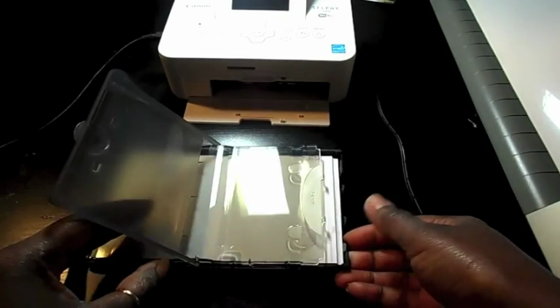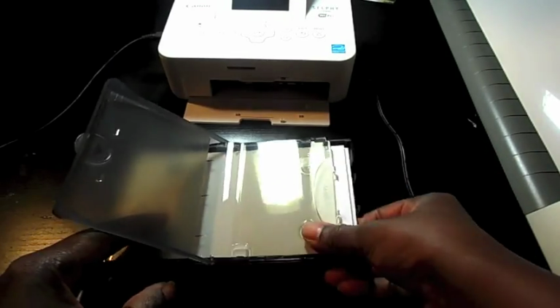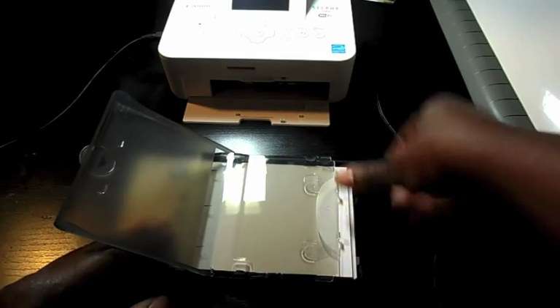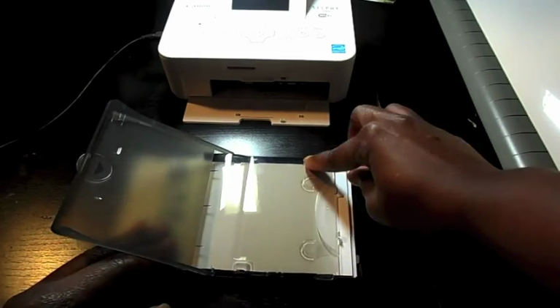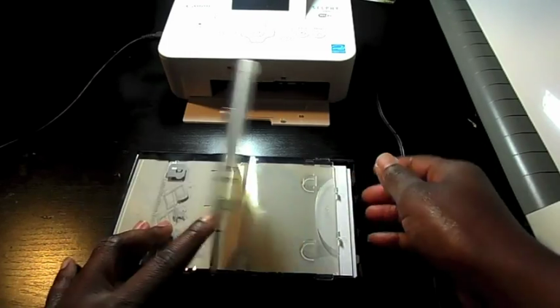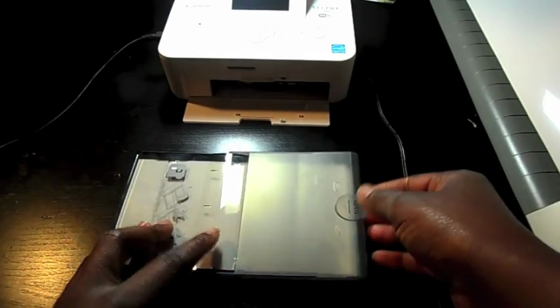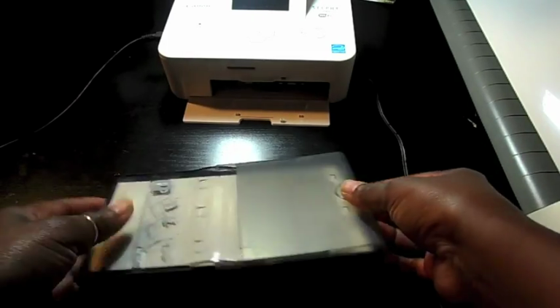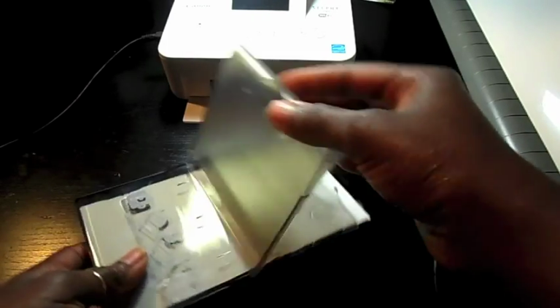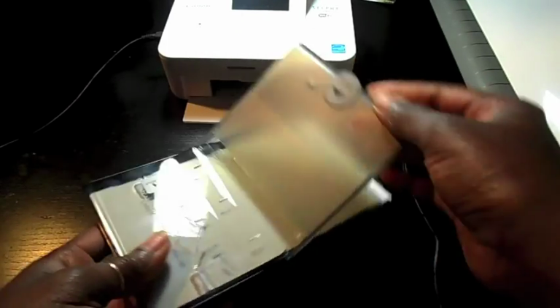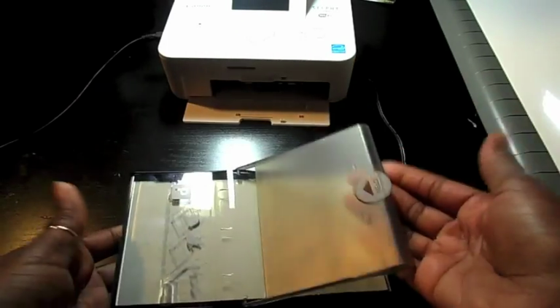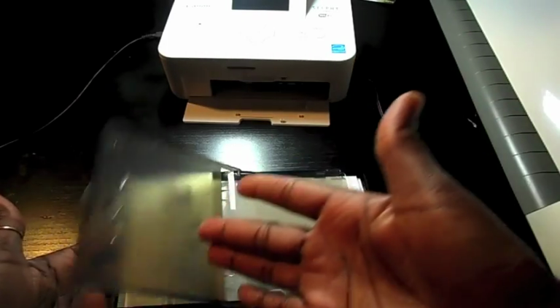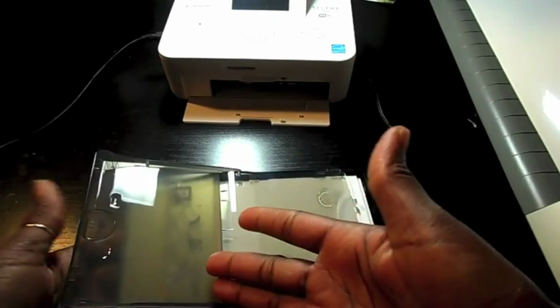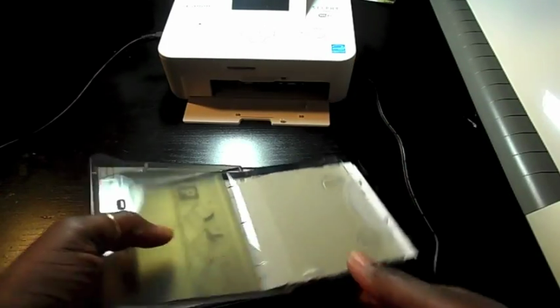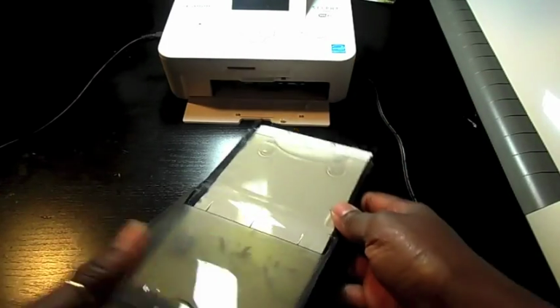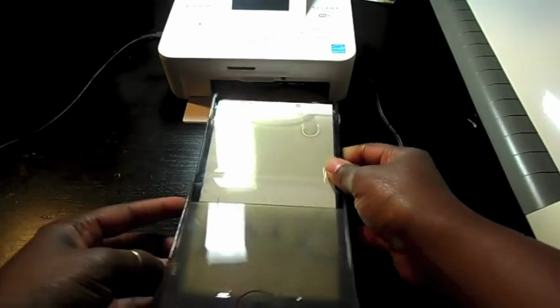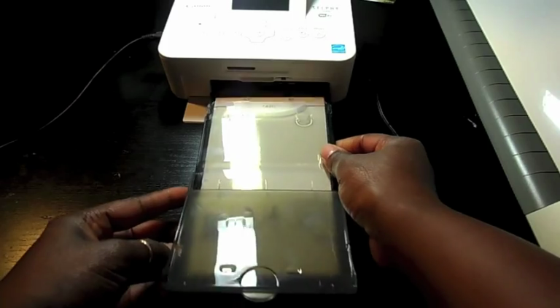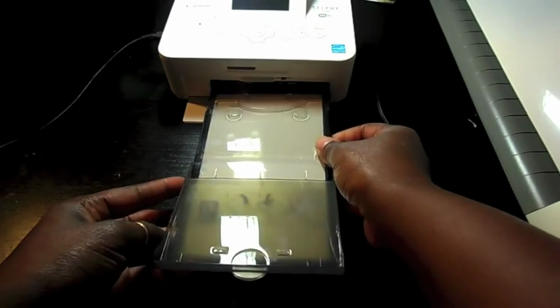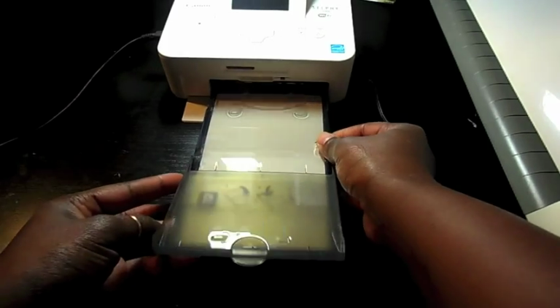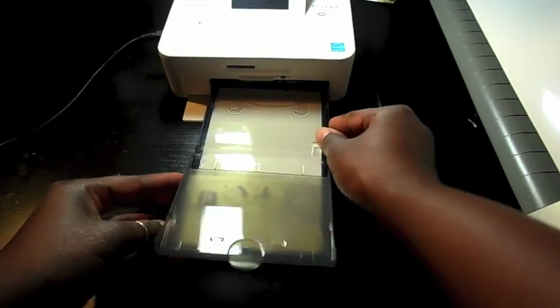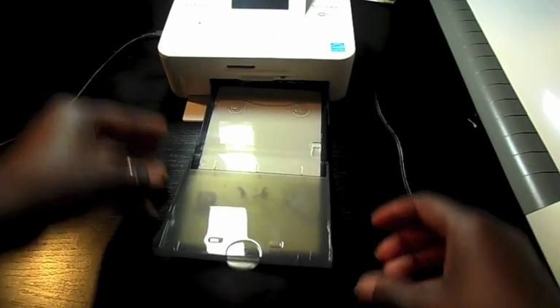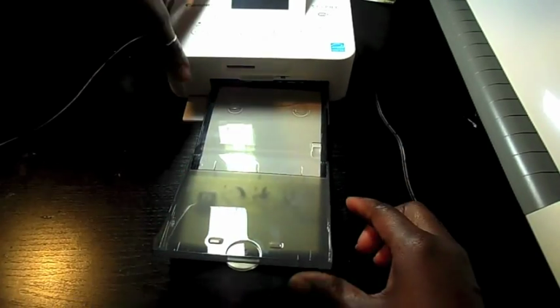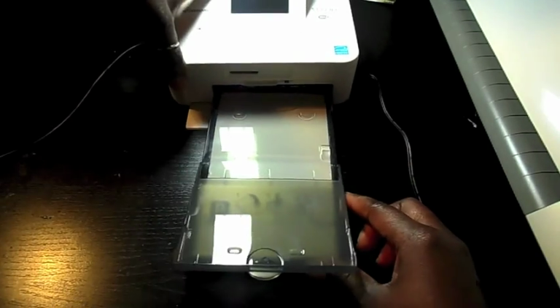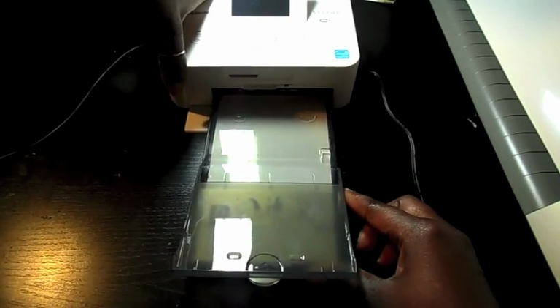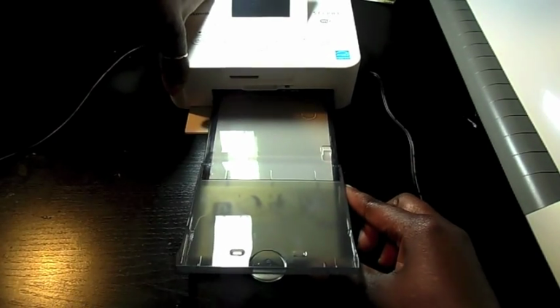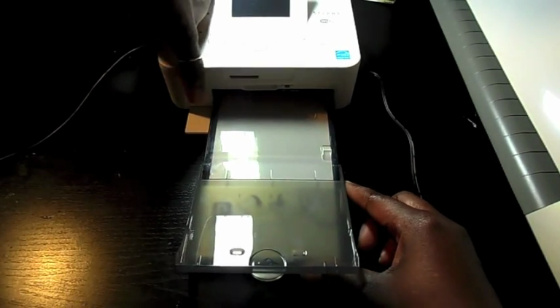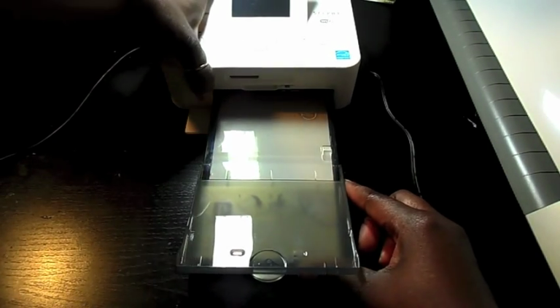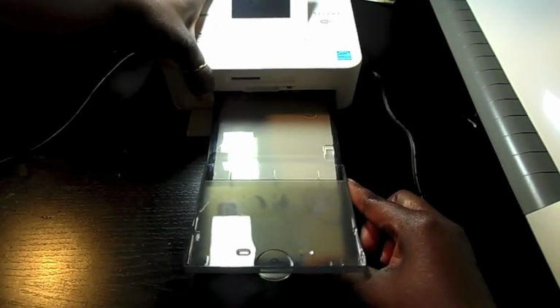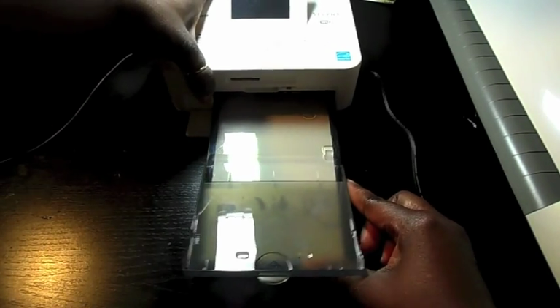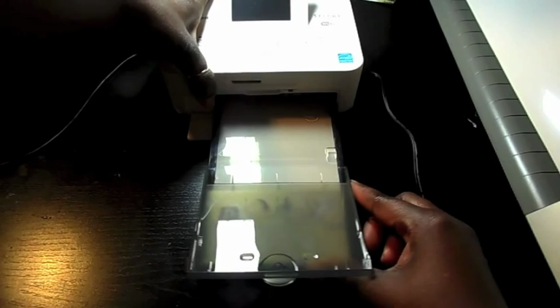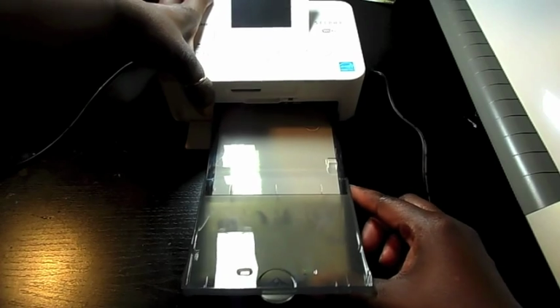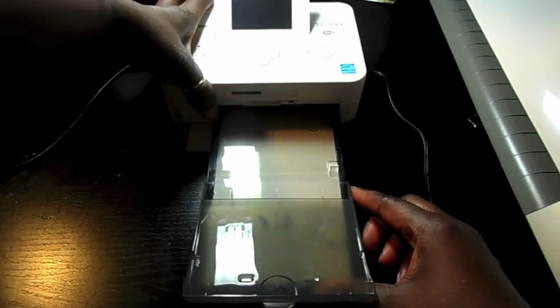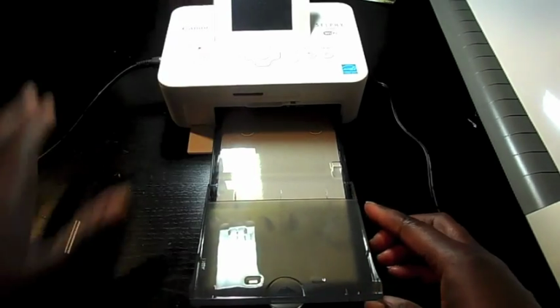Then you're going to close it, keep this back, and then you're going to insert it into the machine. You will feel it because it makes a clicky sound.